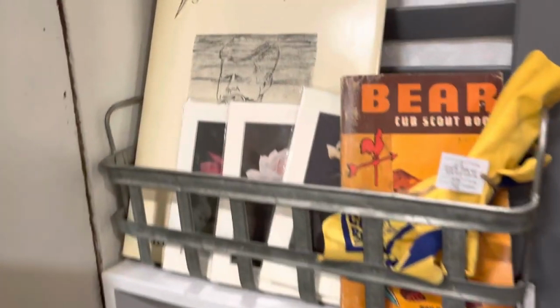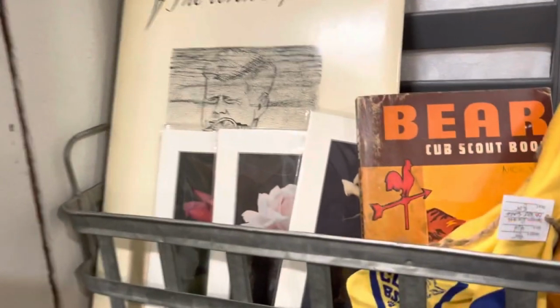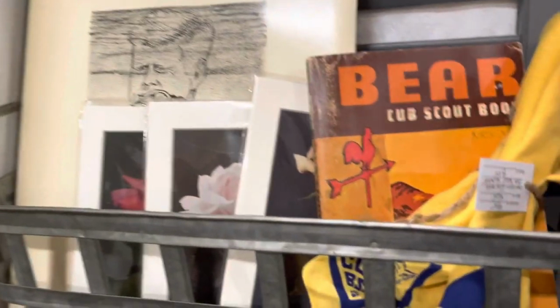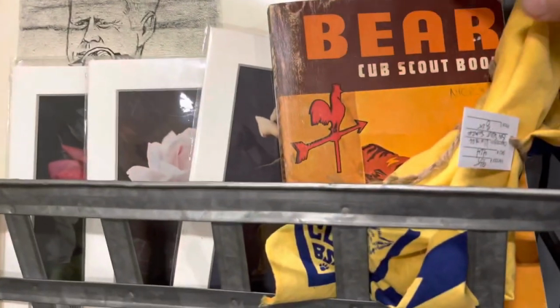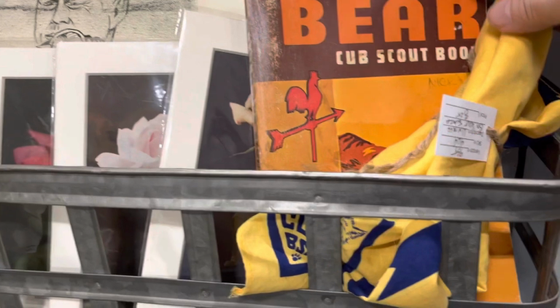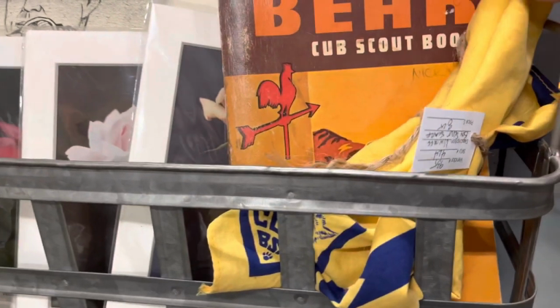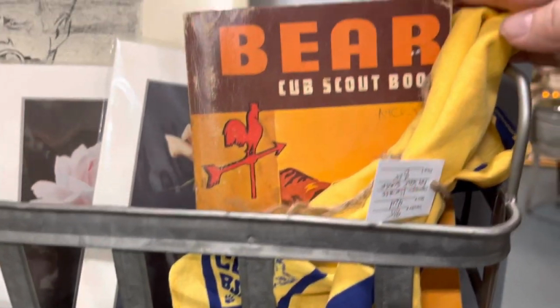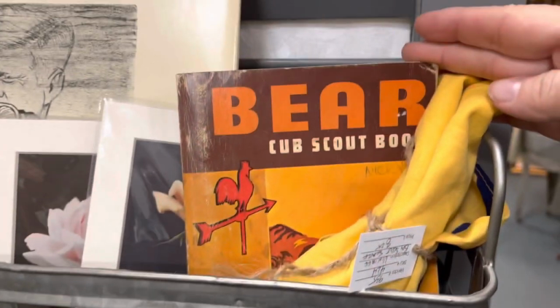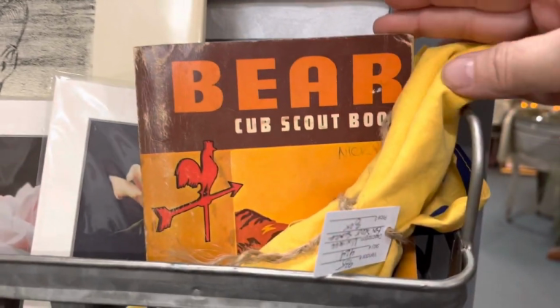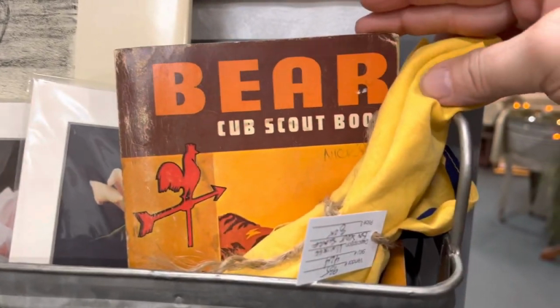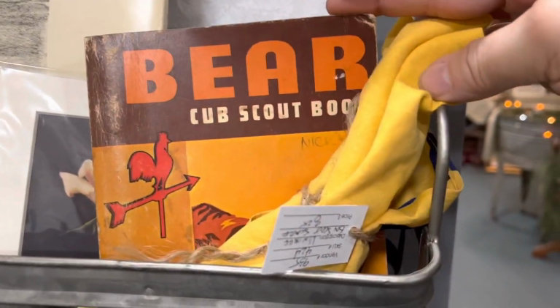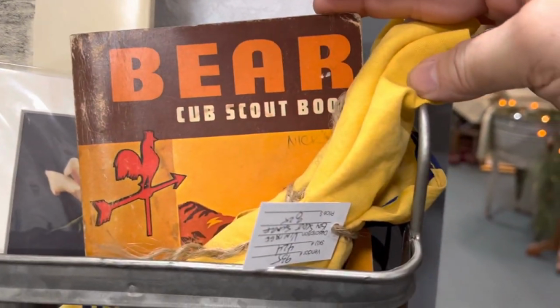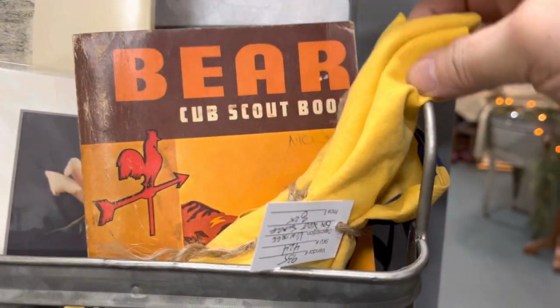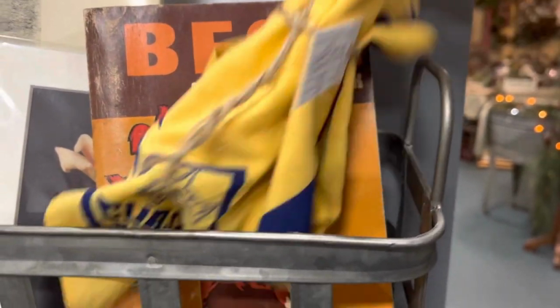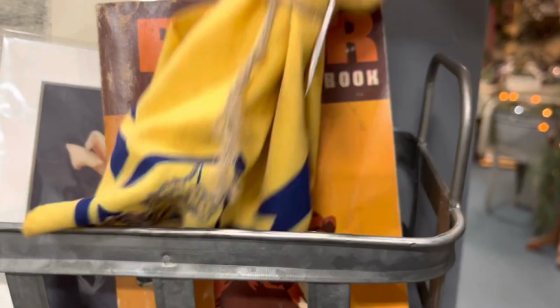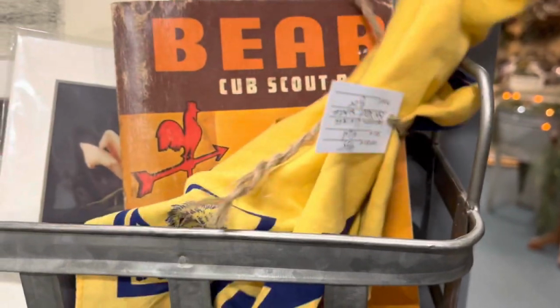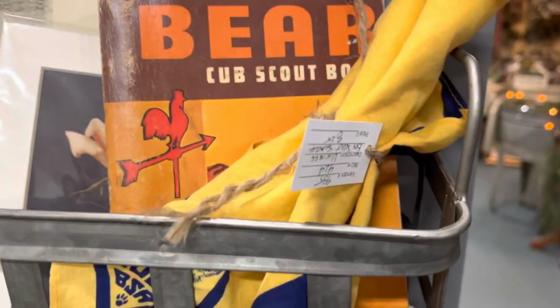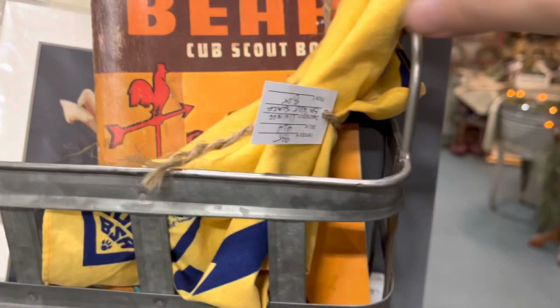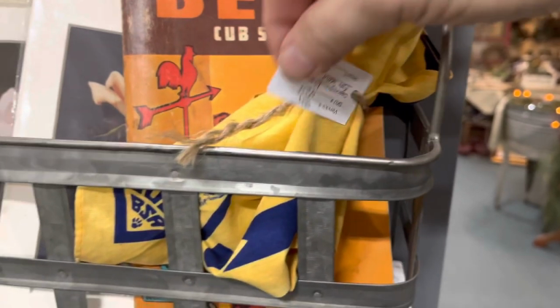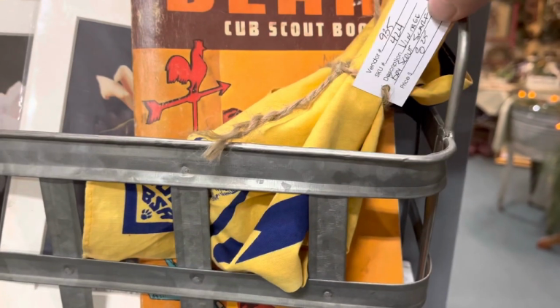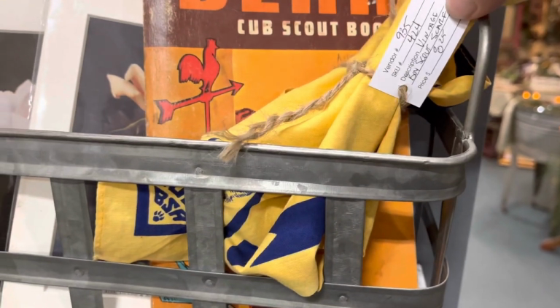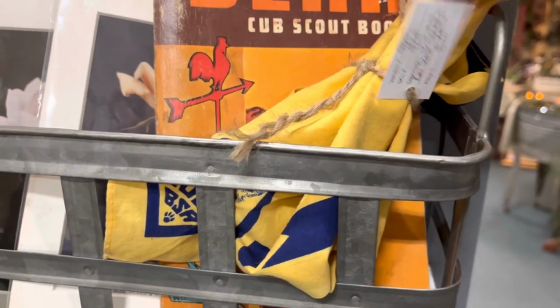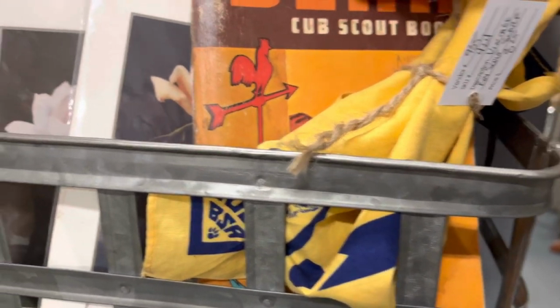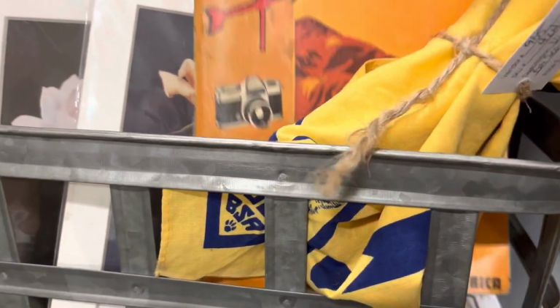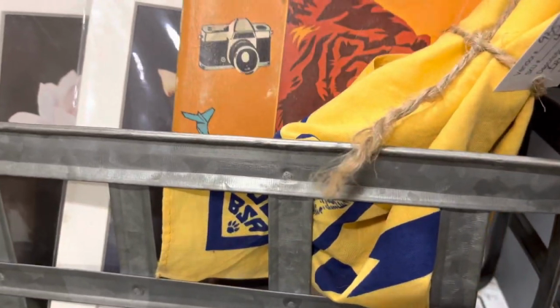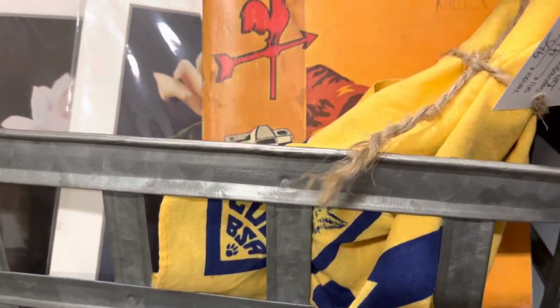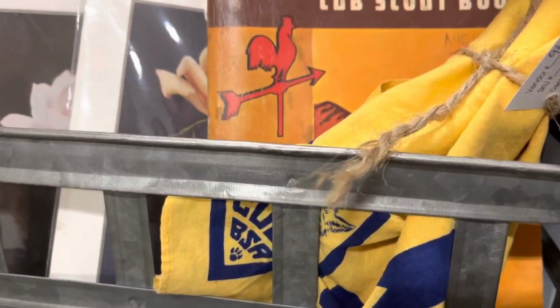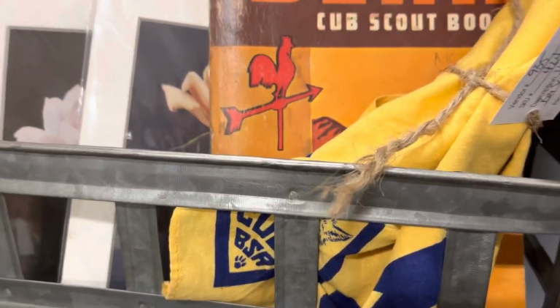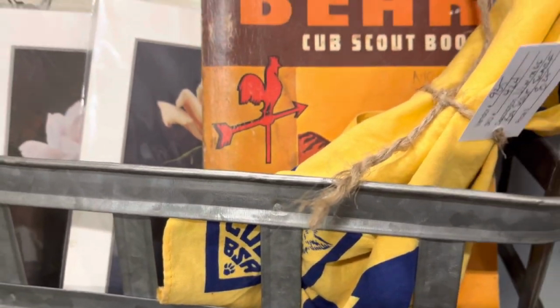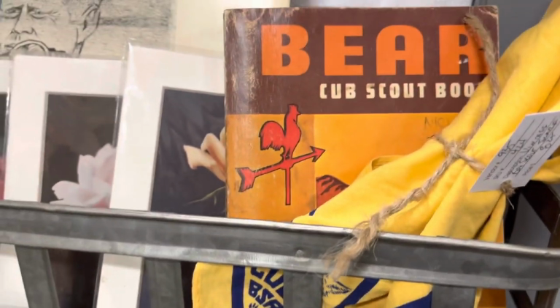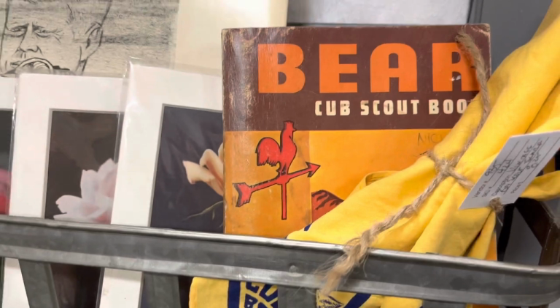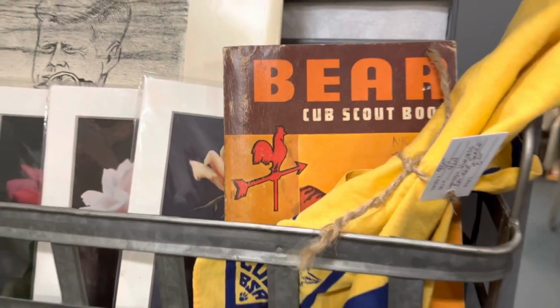Here we've got some vintage Boy Scout gear — a Boy Scout book and a kerchief. The kerchief is selling for $8.25 and the Scout book is $9.95.